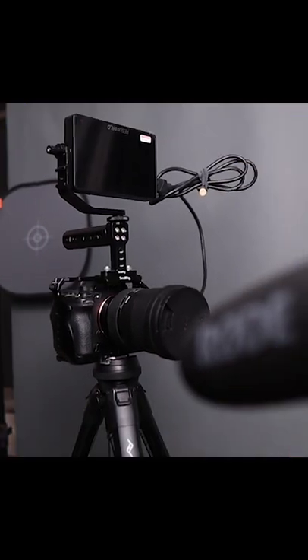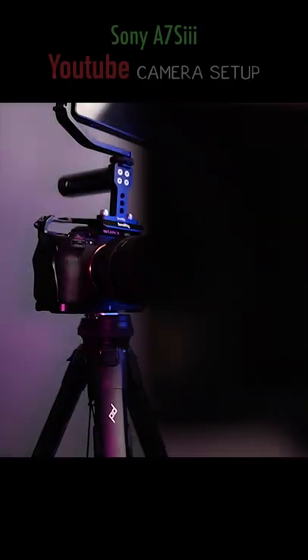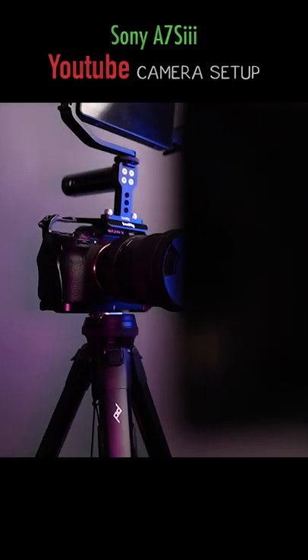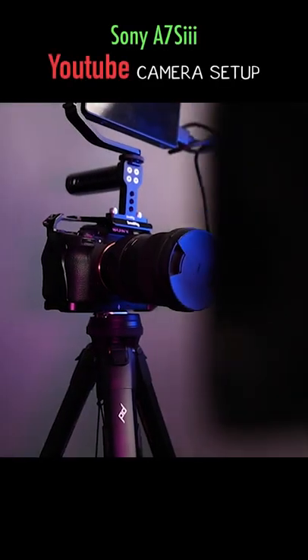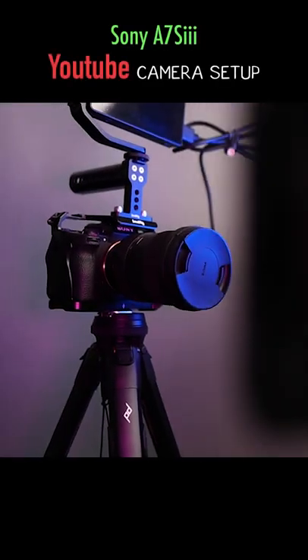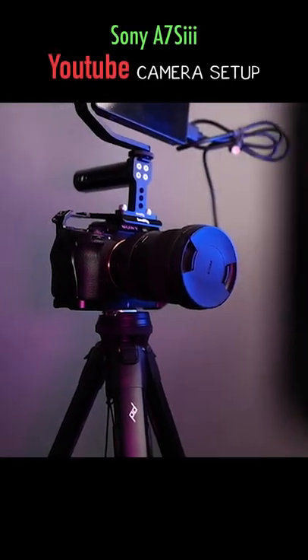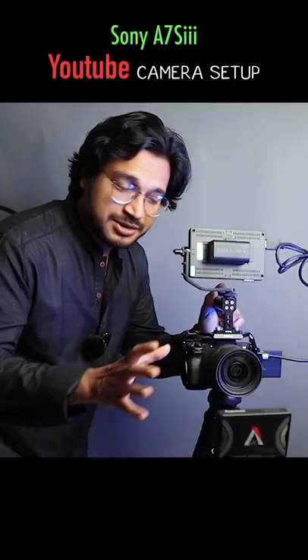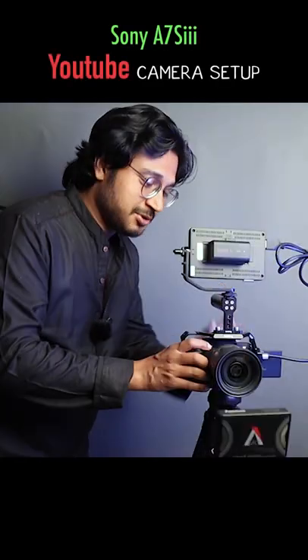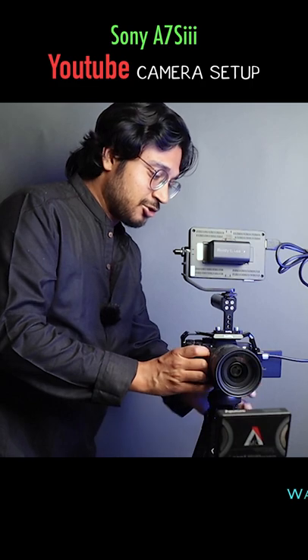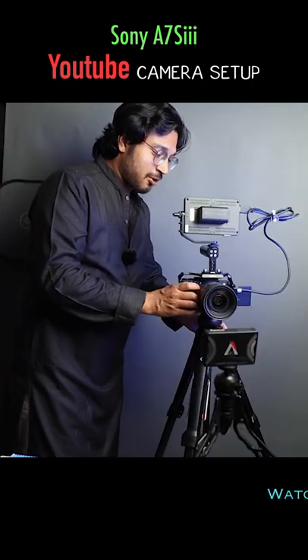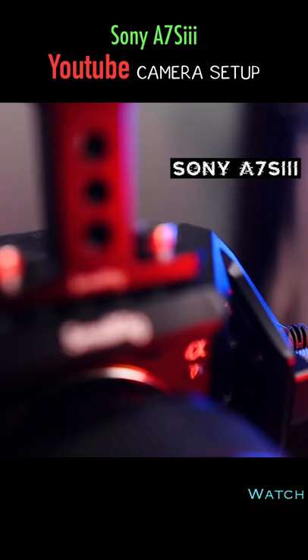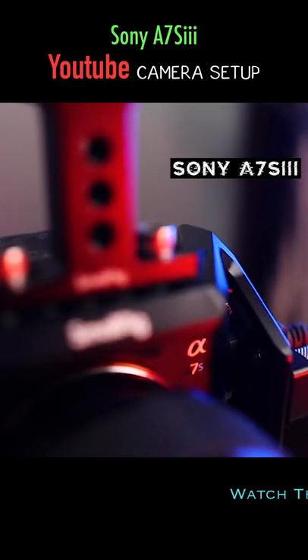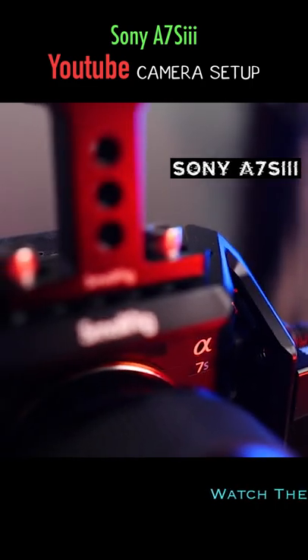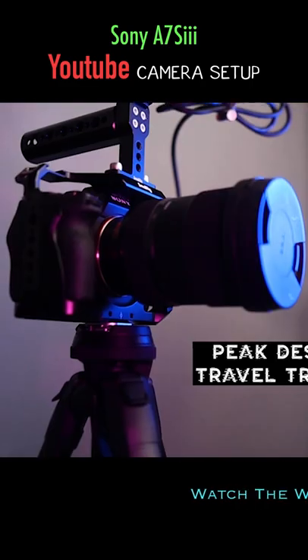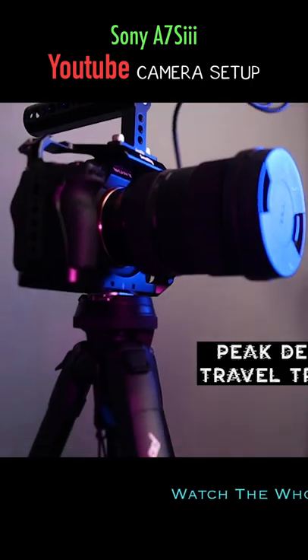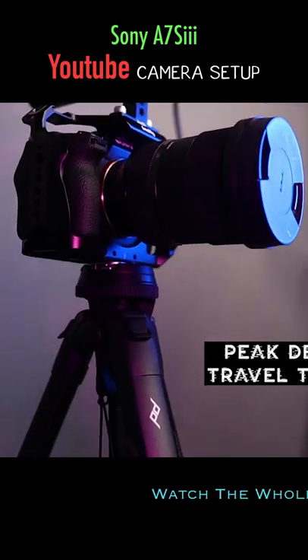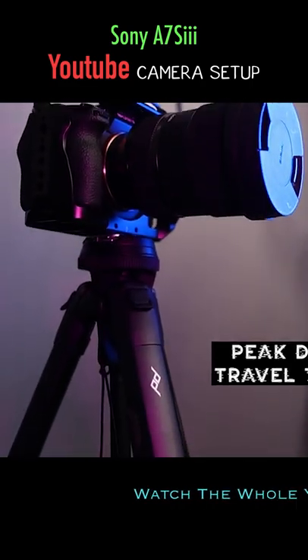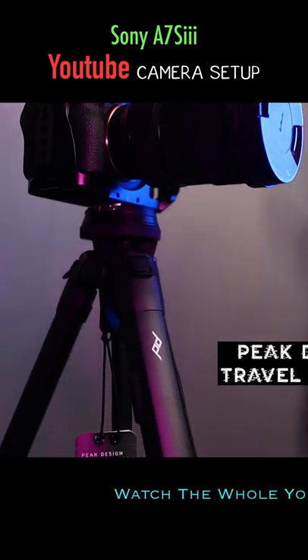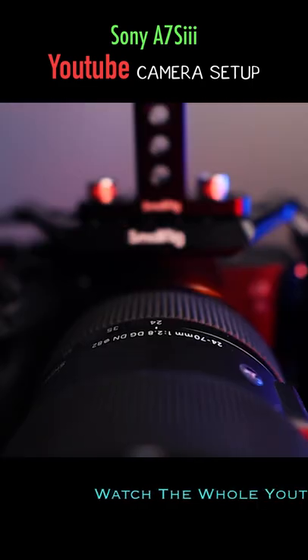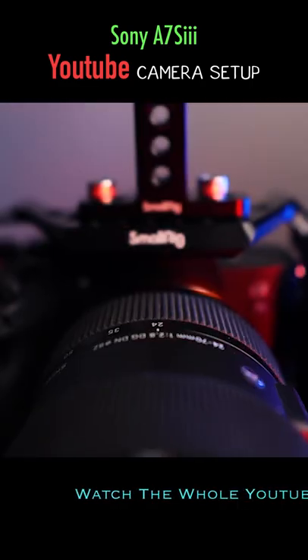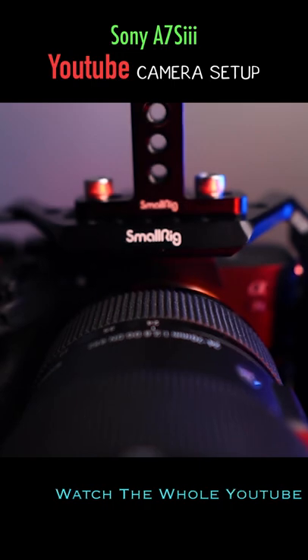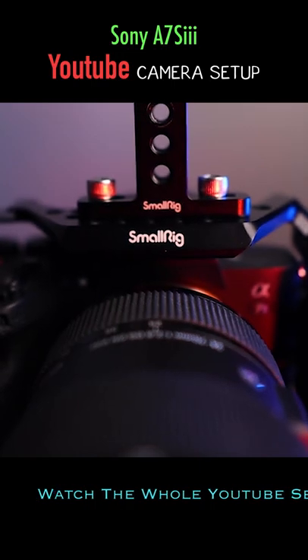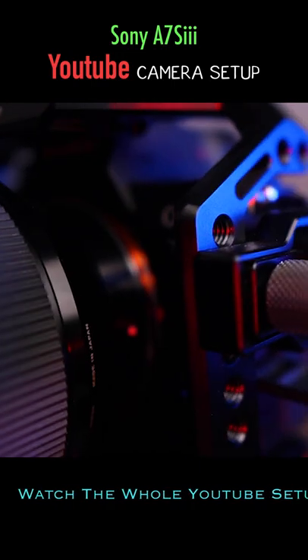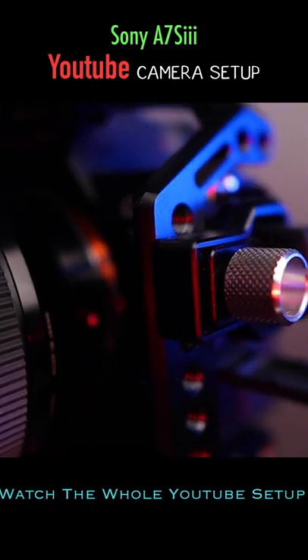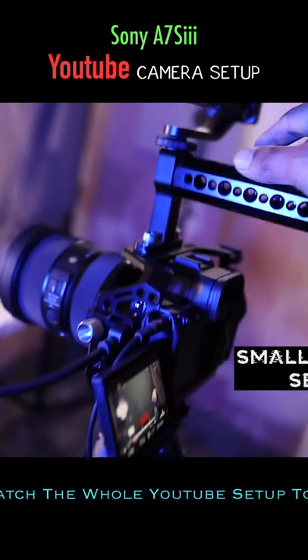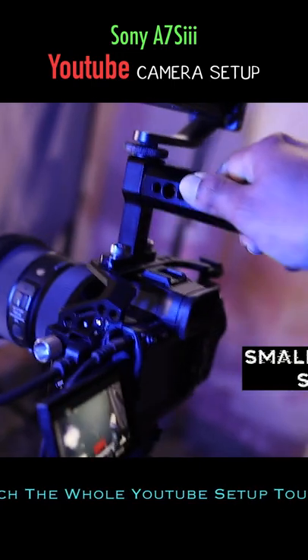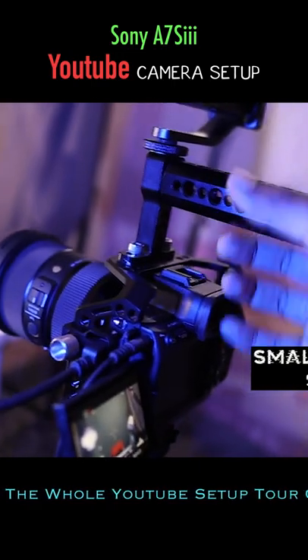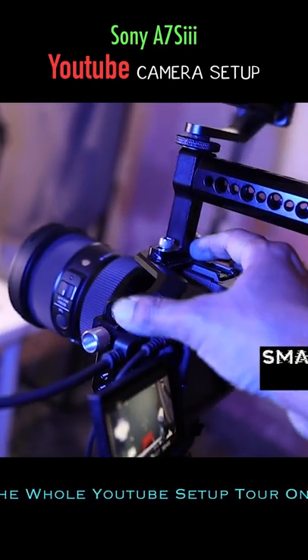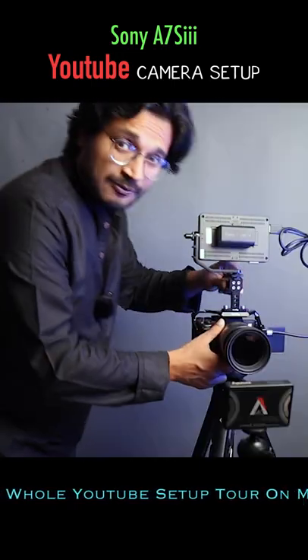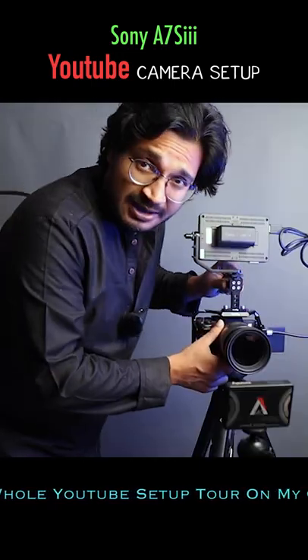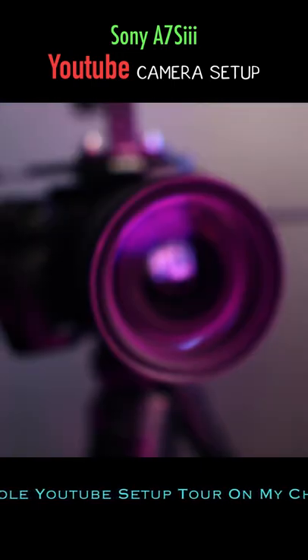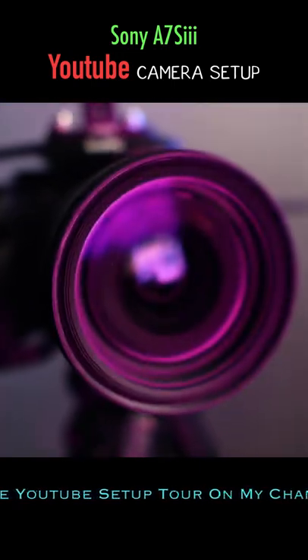I'm going to show you my camera setup. I've got the Sony A7S3 on a Peak Design travel tripod, inside a SmallRig cage with the SmallRig top handle, and for the lens I have the Sigma 24-70mm f/2.8 DG DN Art lens.